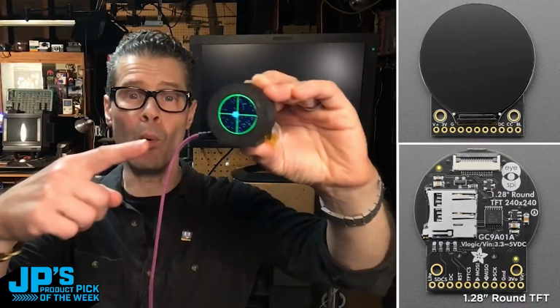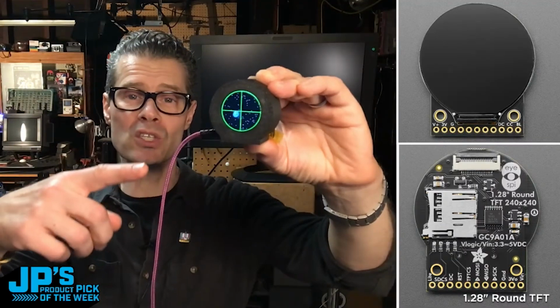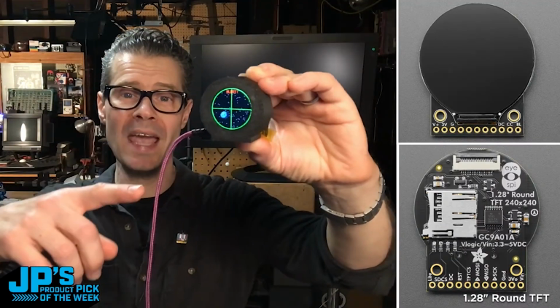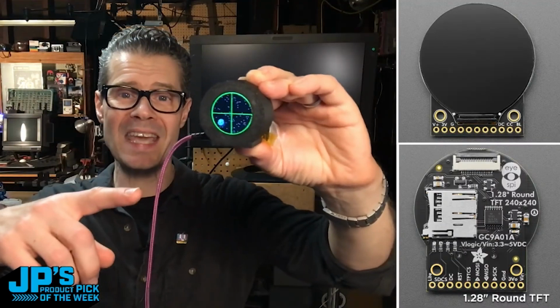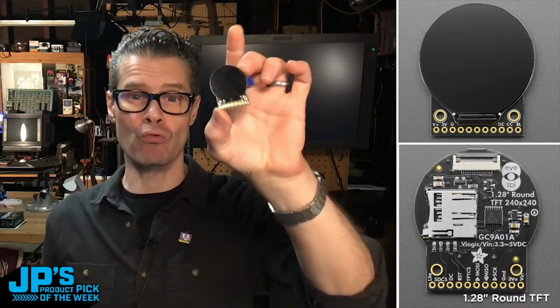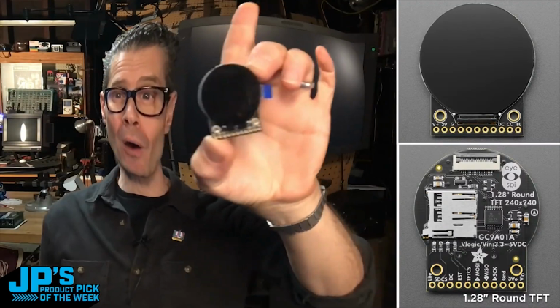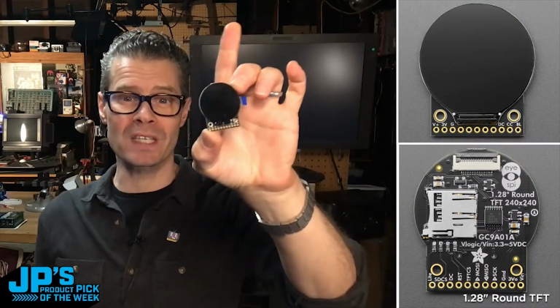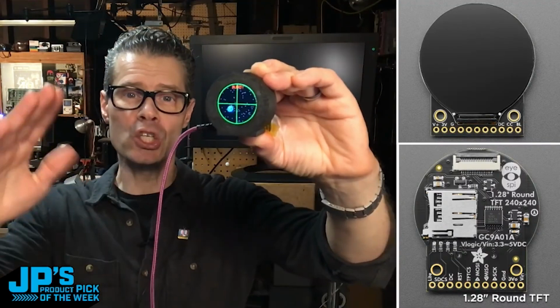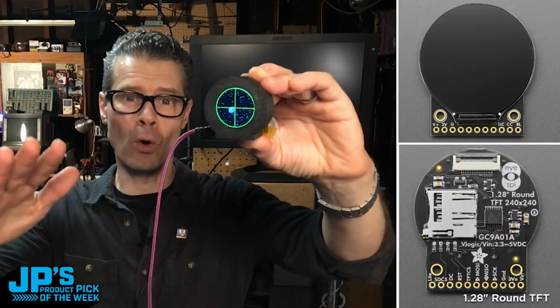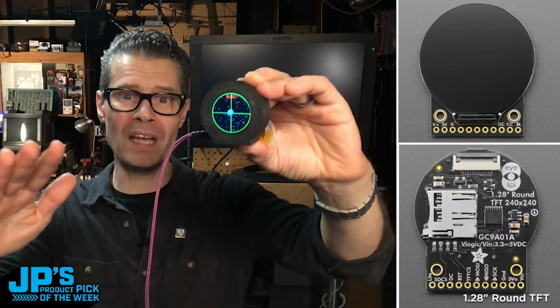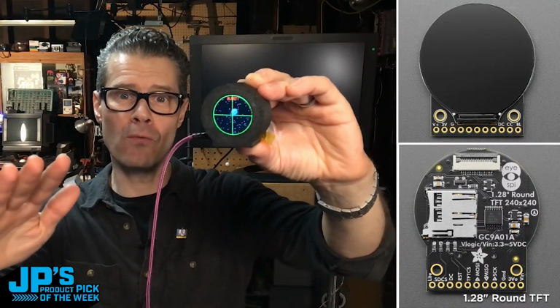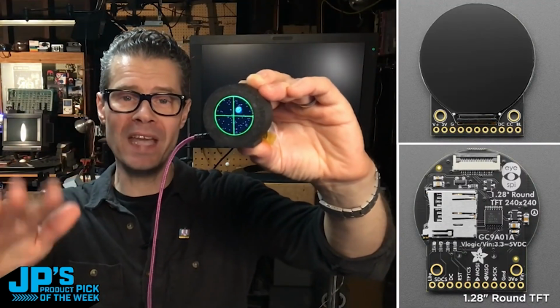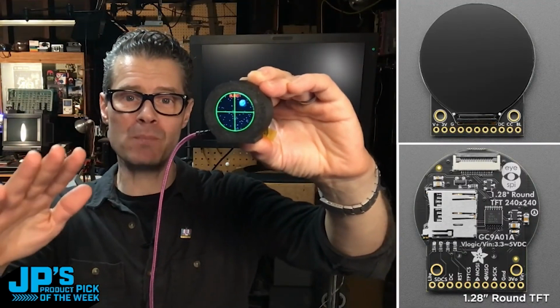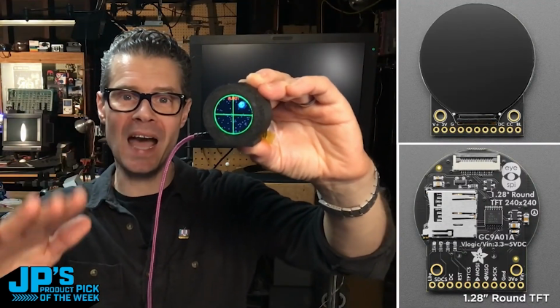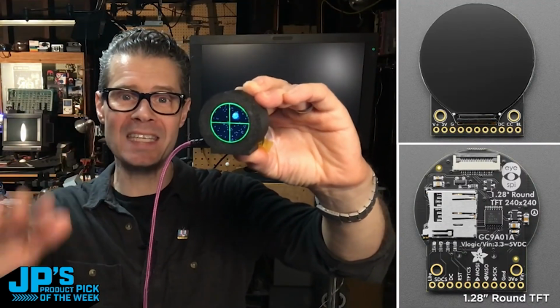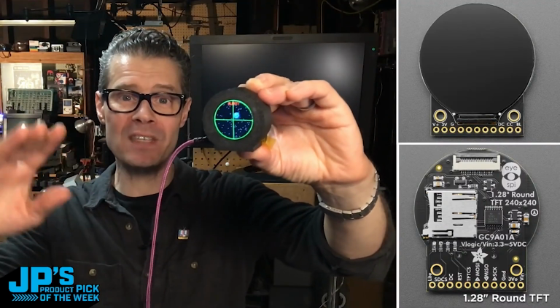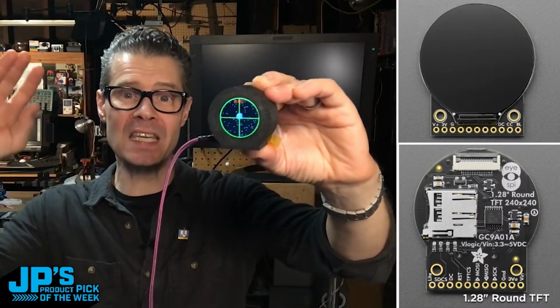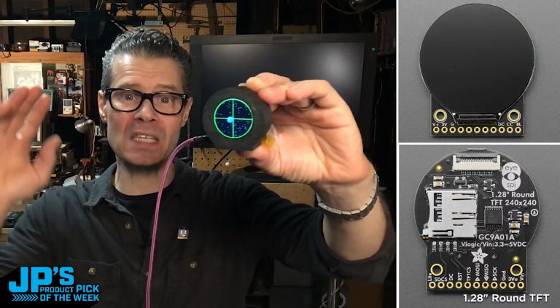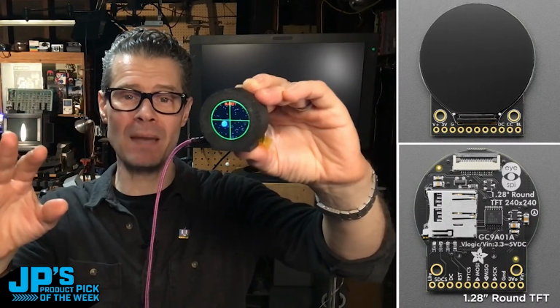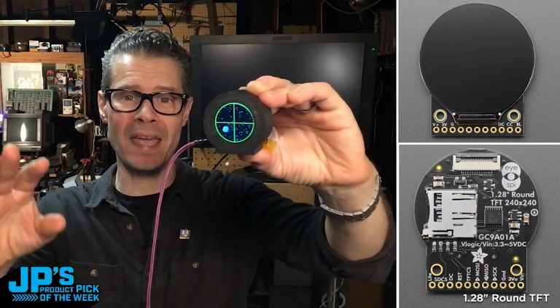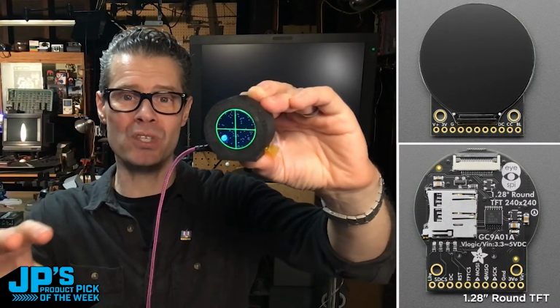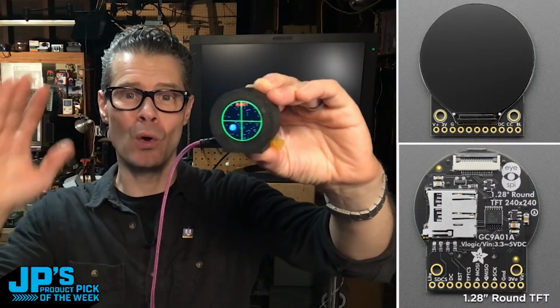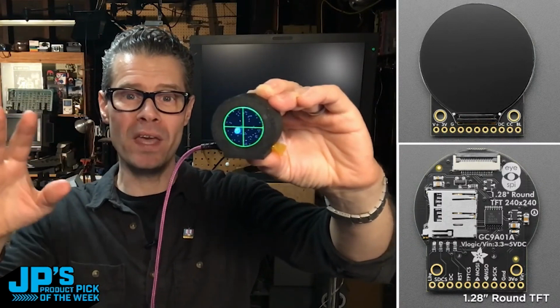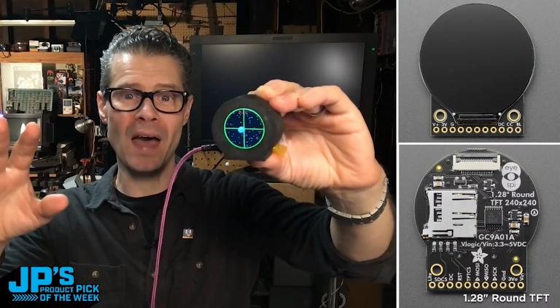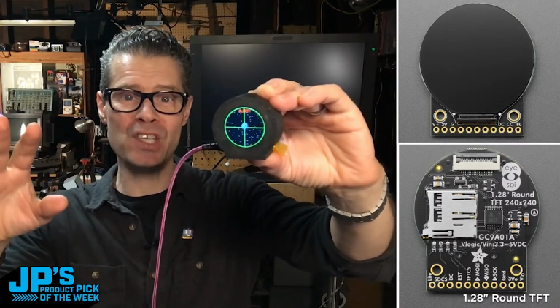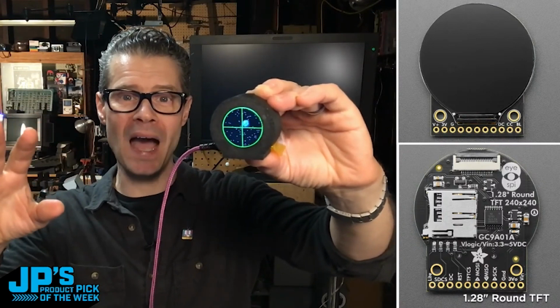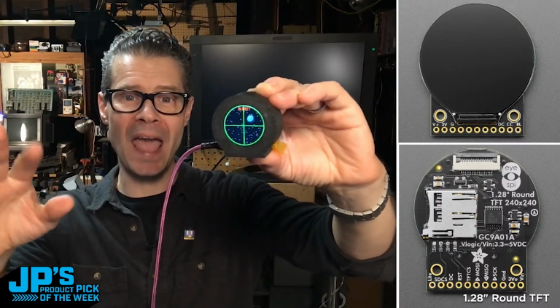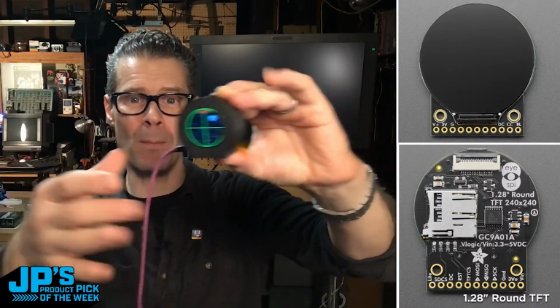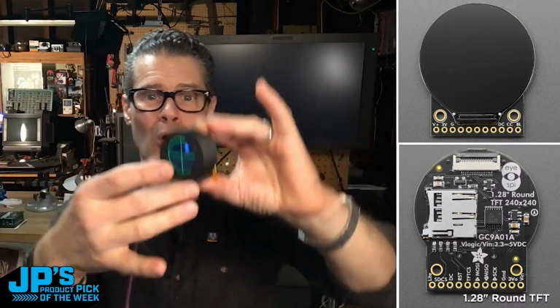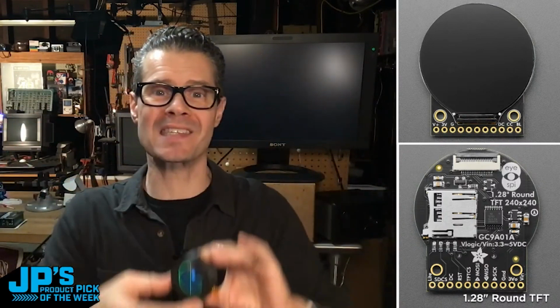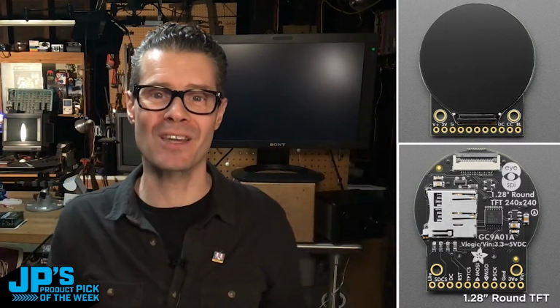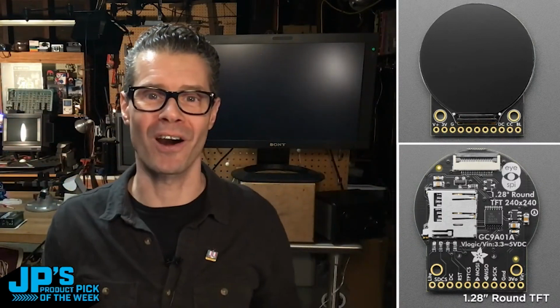1.28 inch round 240 by 240 SPI TFT display breakout with iSpy and micro SD card.